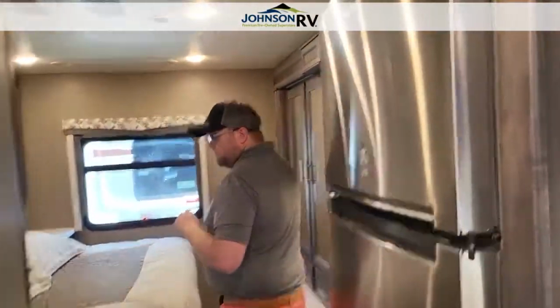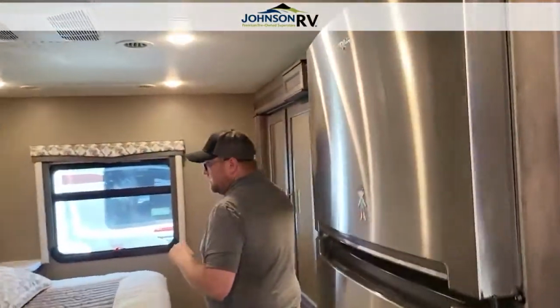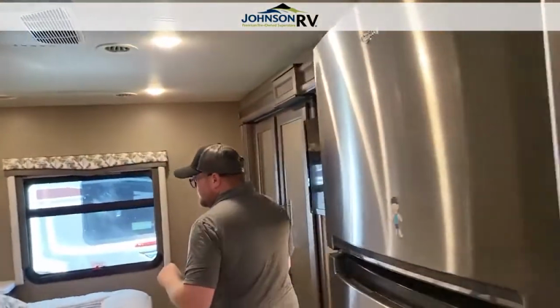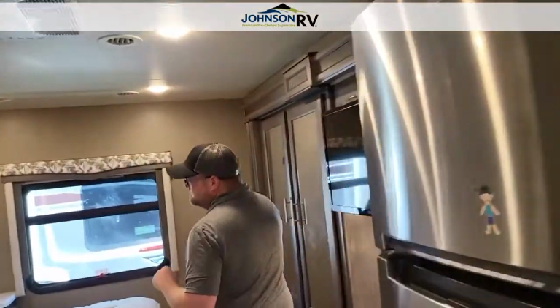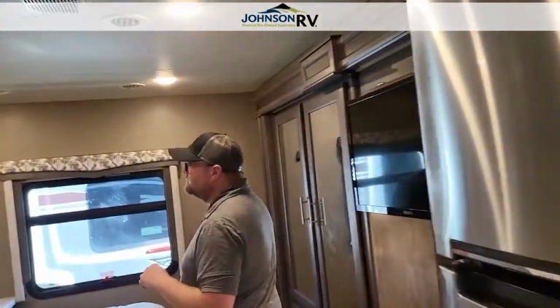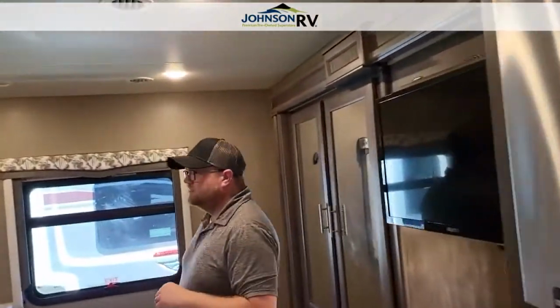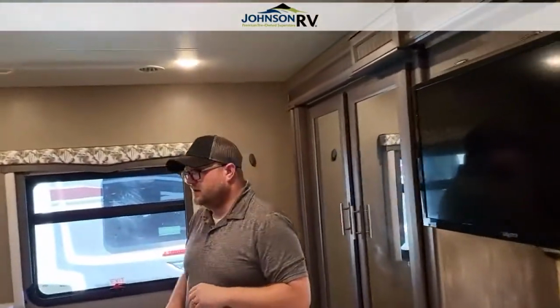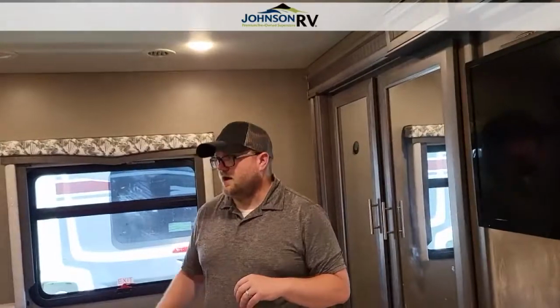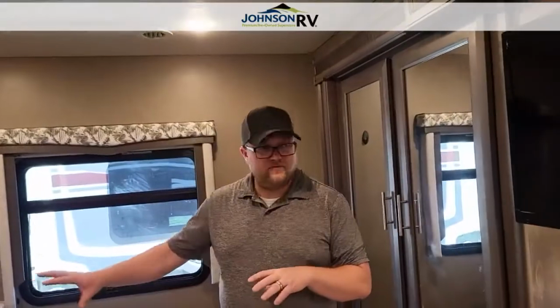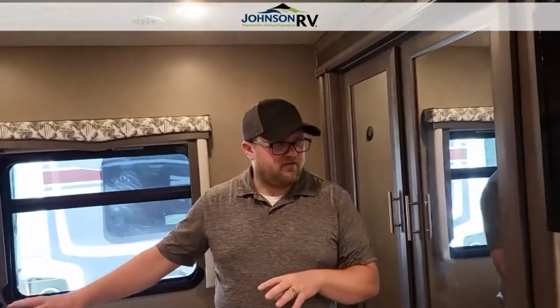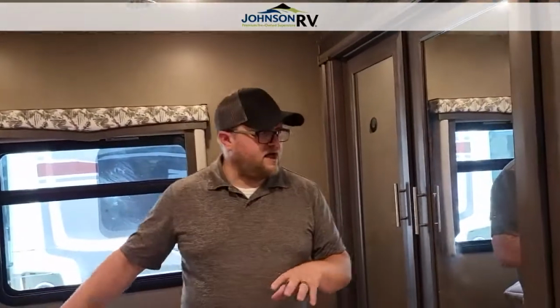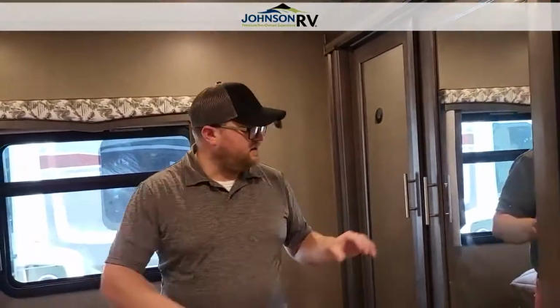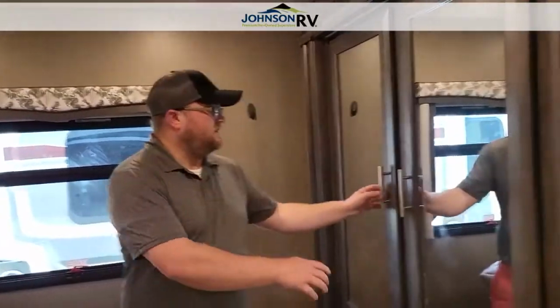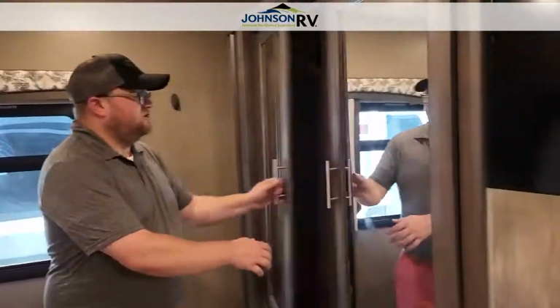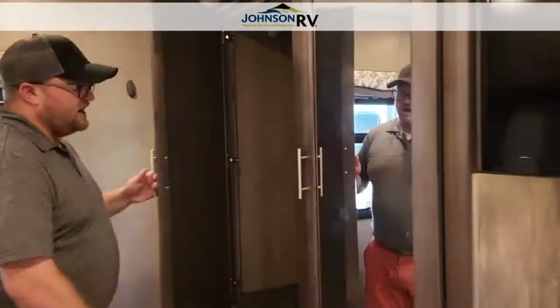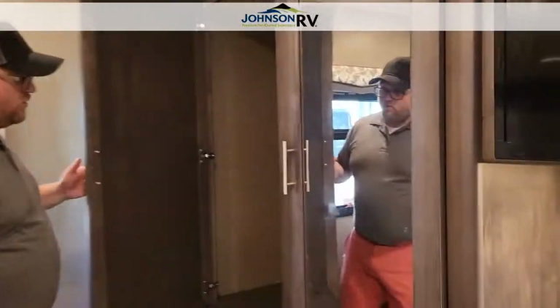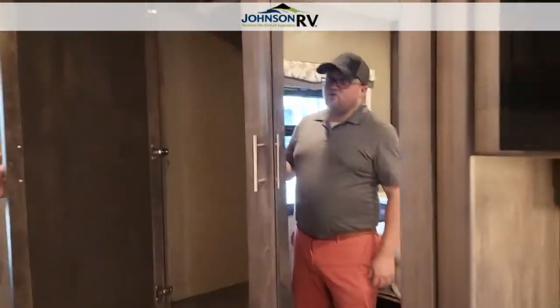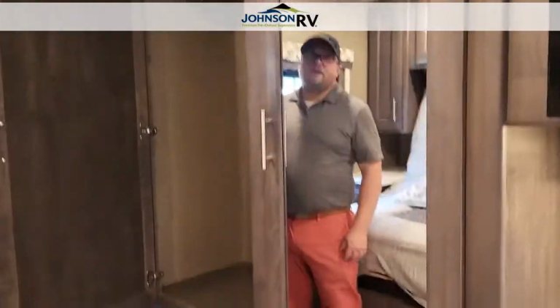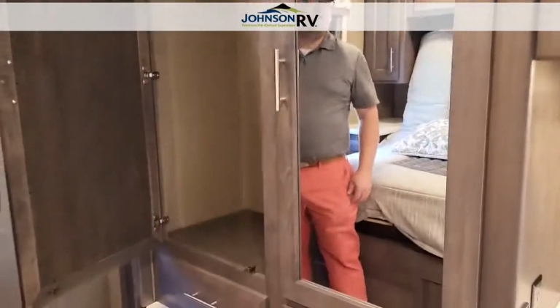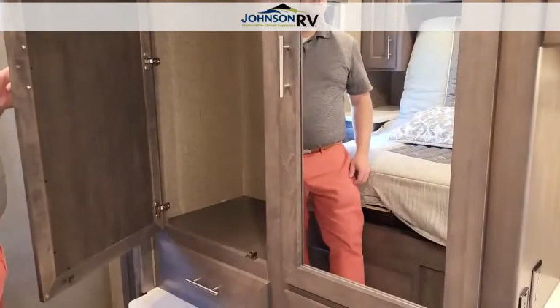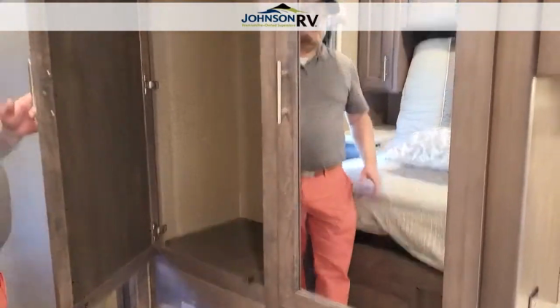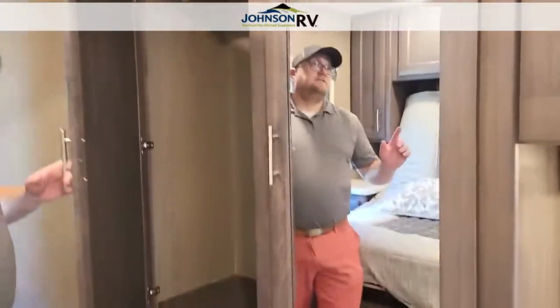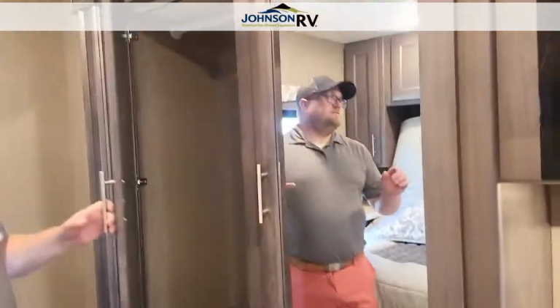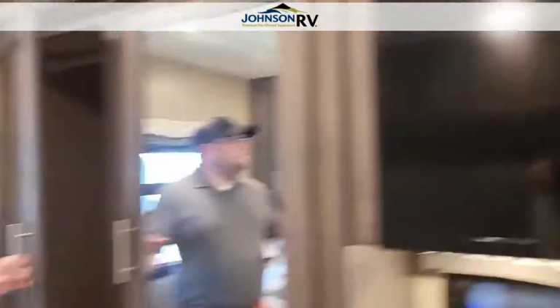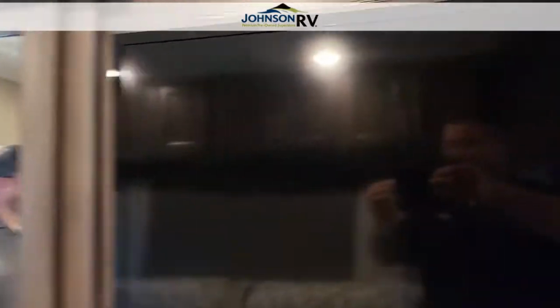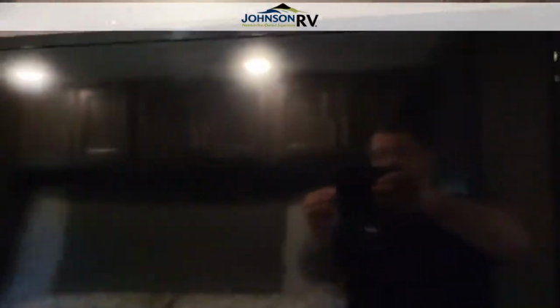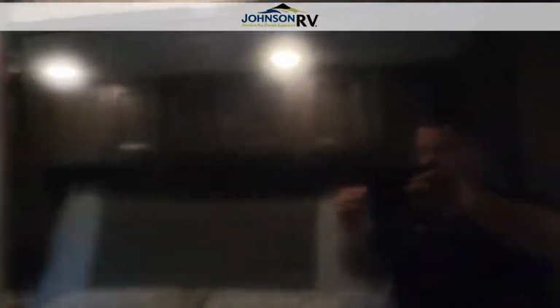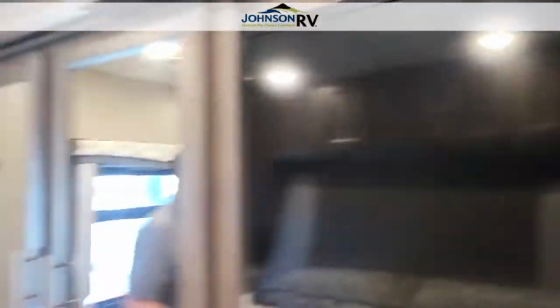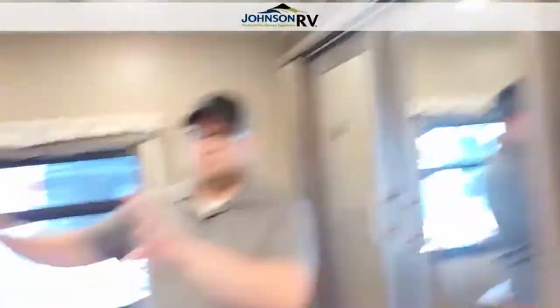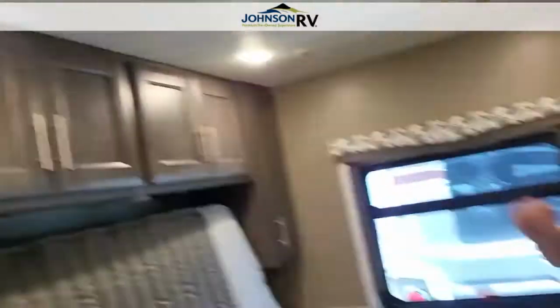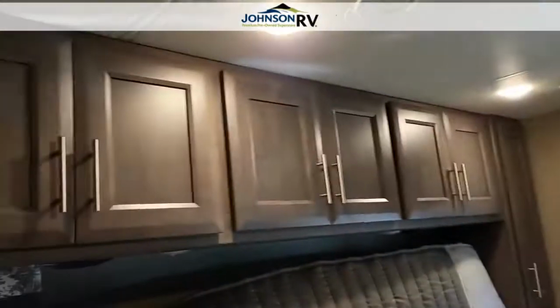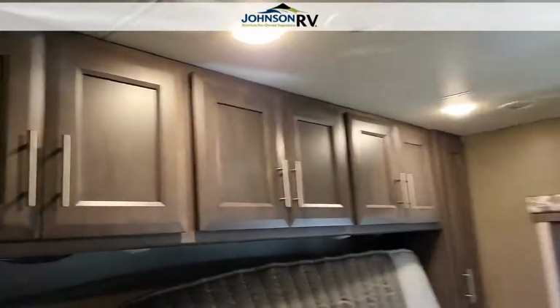Back here in the bedroom, you have your bed, a giant wardrobe right here, a TV, and then plenty of storage overhead.